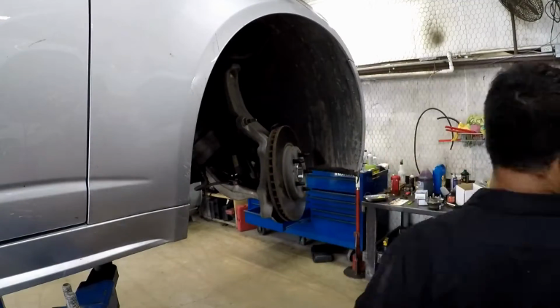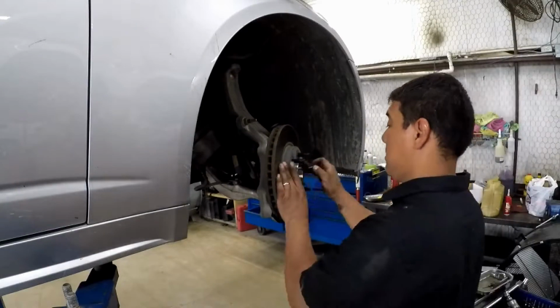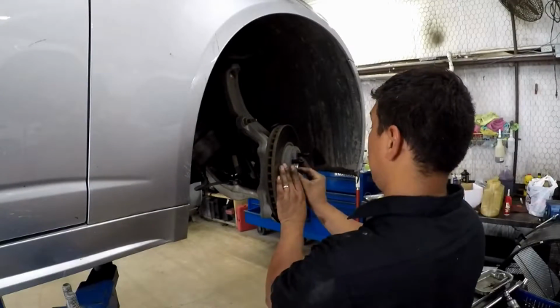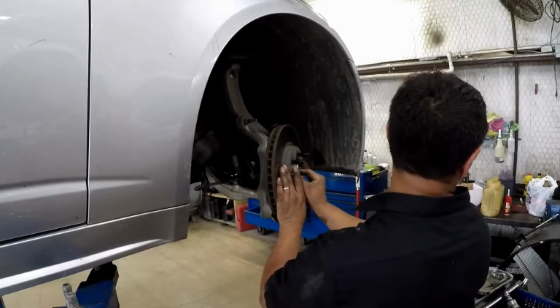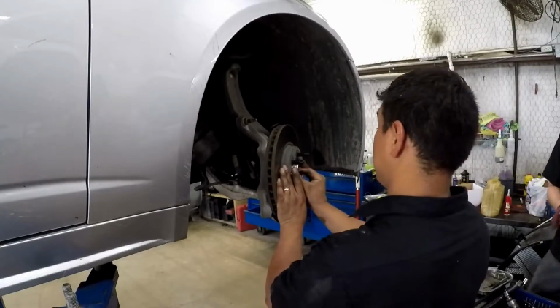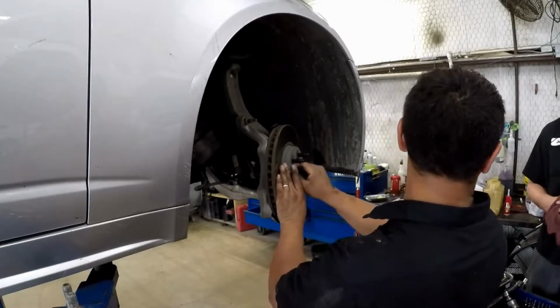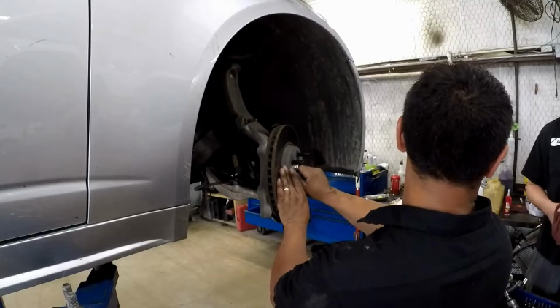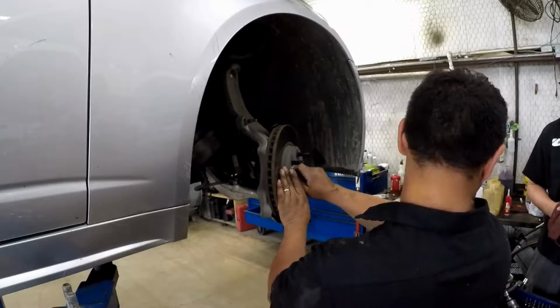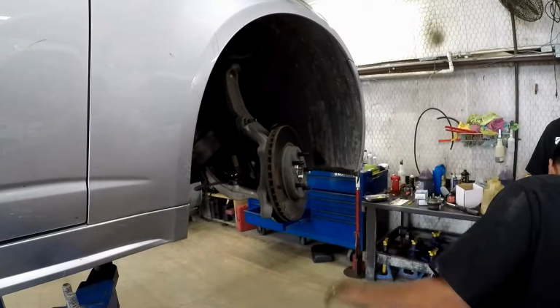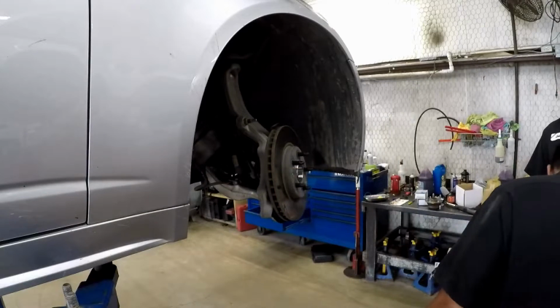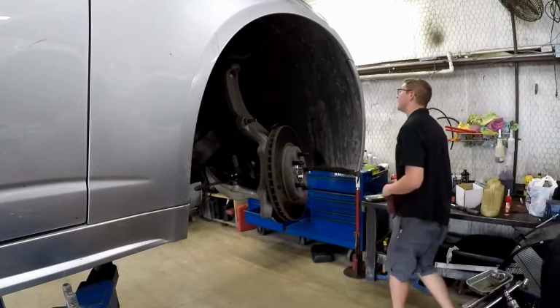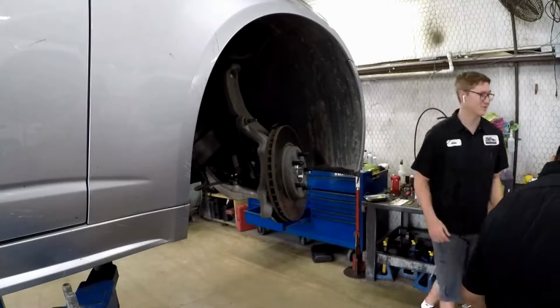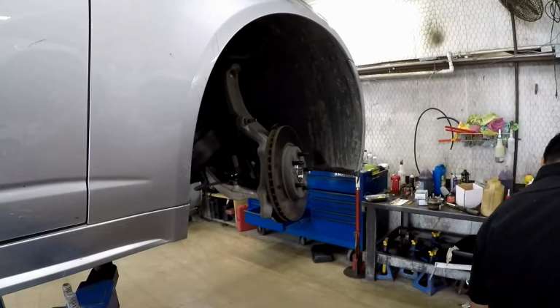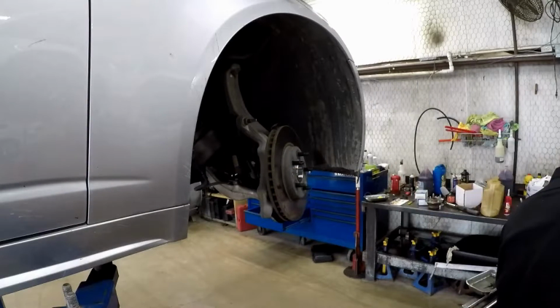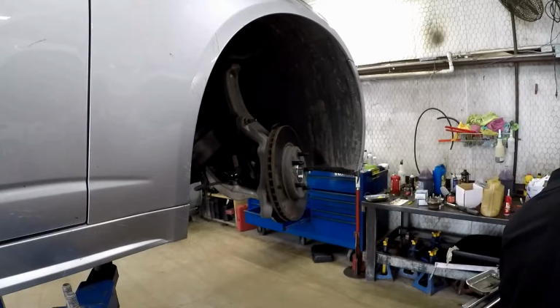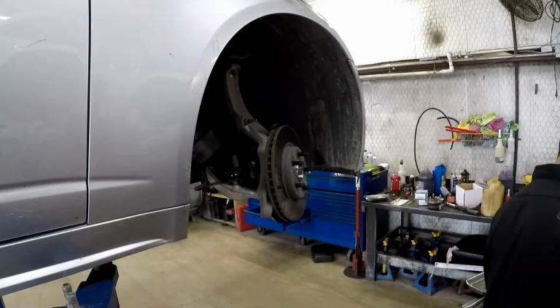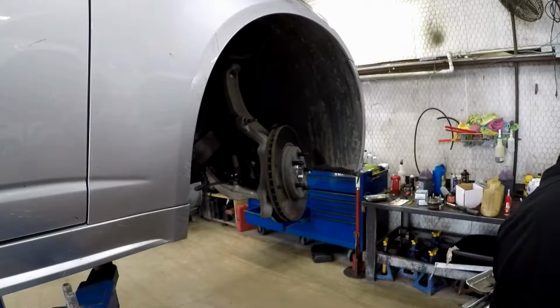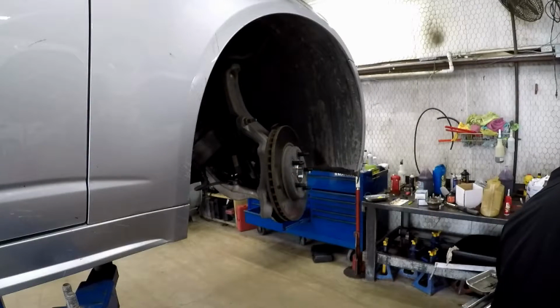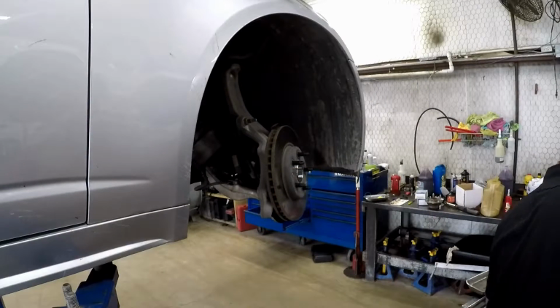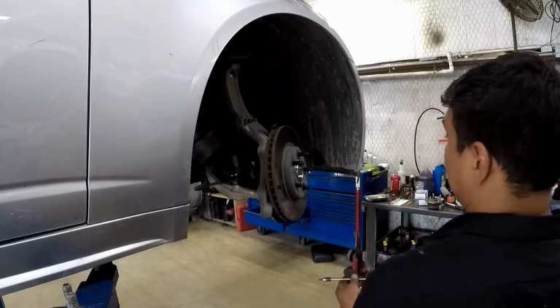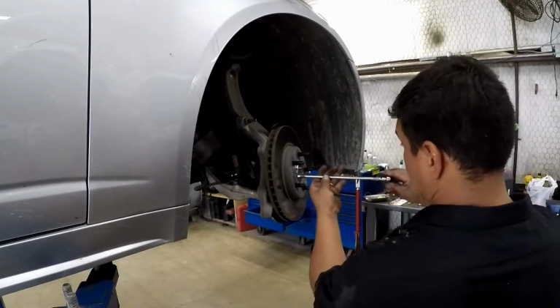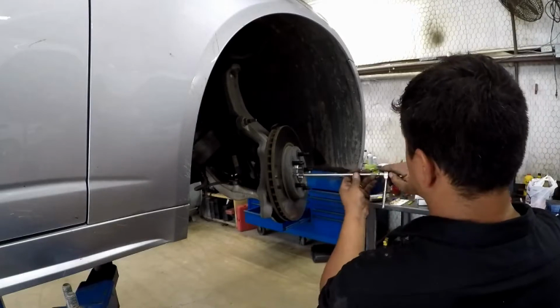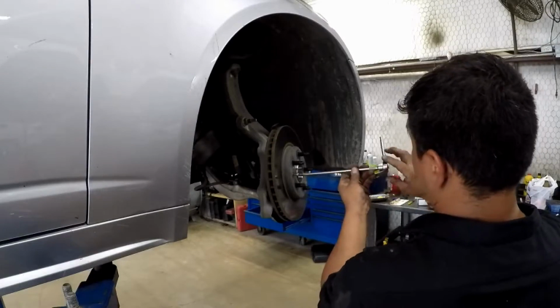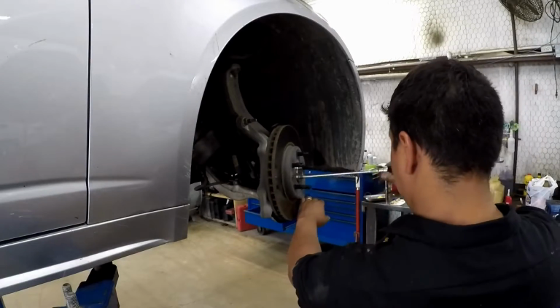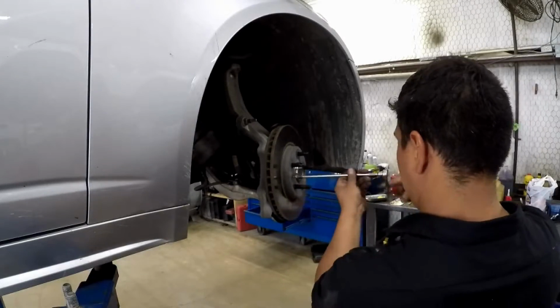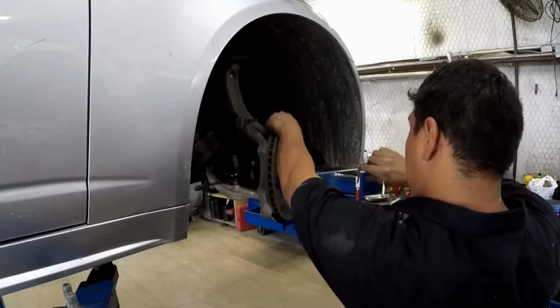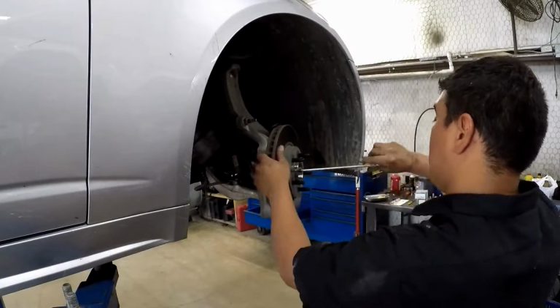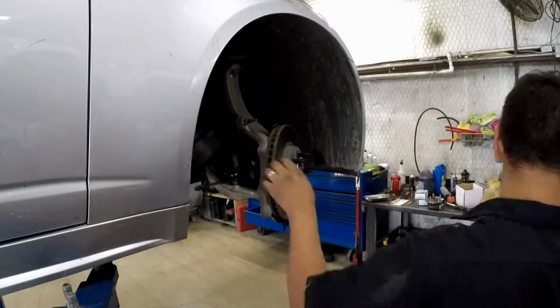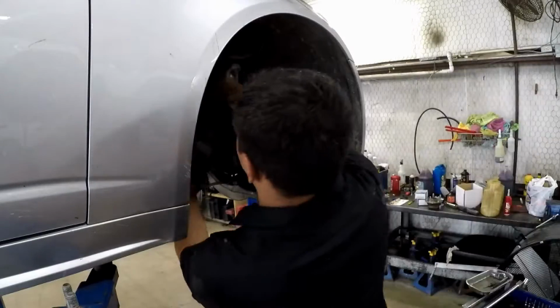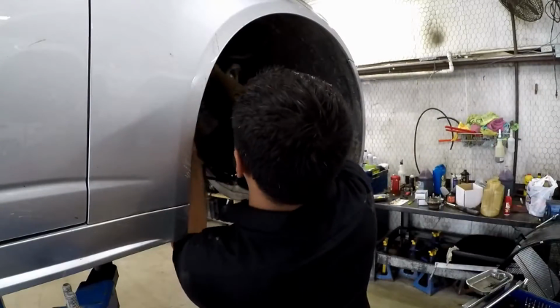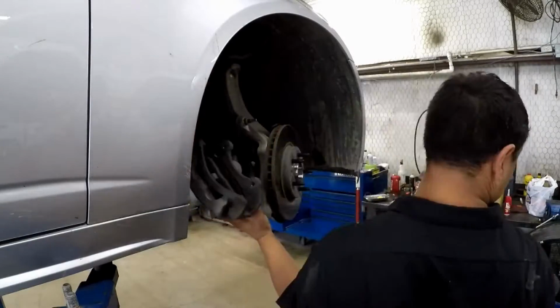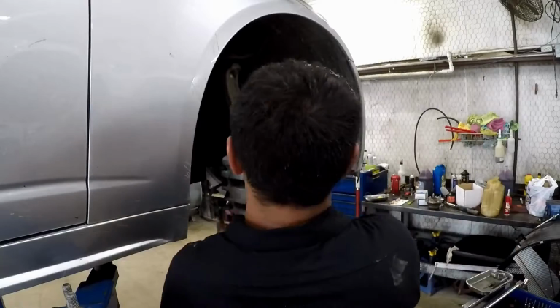Reinstalling the brake rotor. Always make sure you put that little retaining bolt back on there — that's another thing we find missing a lot.